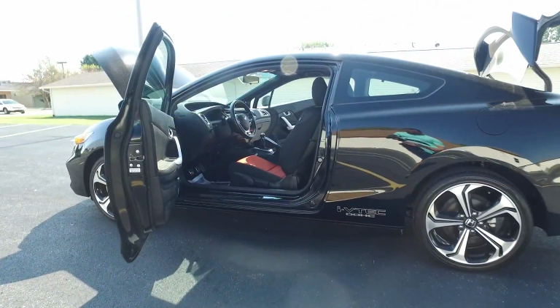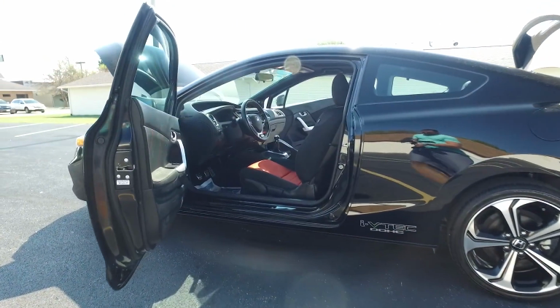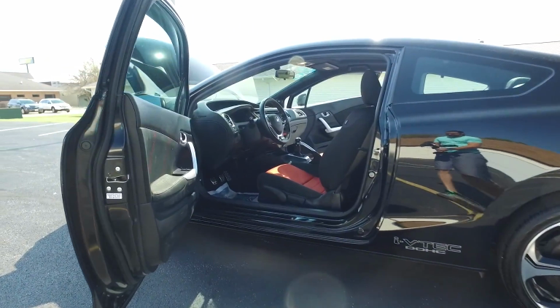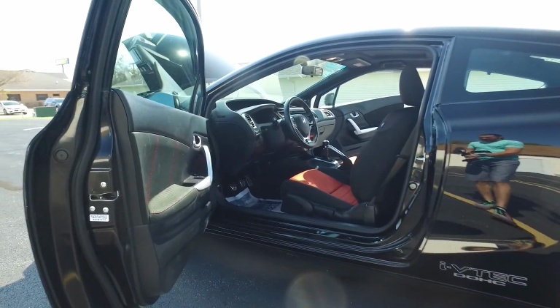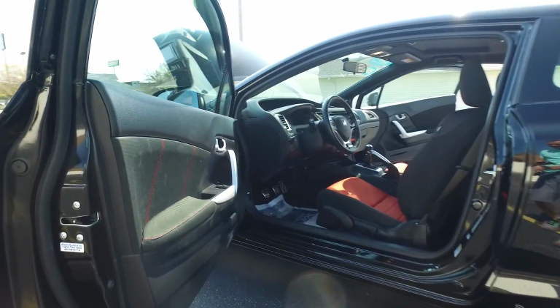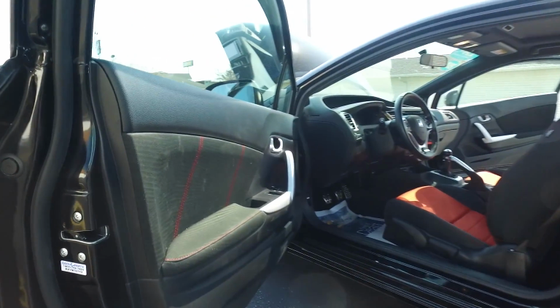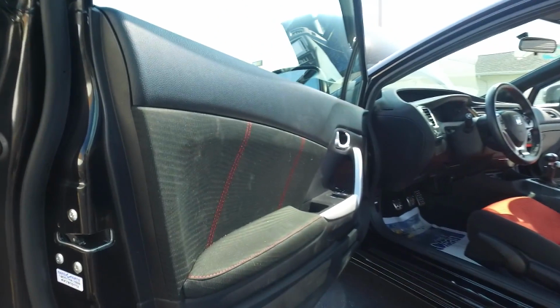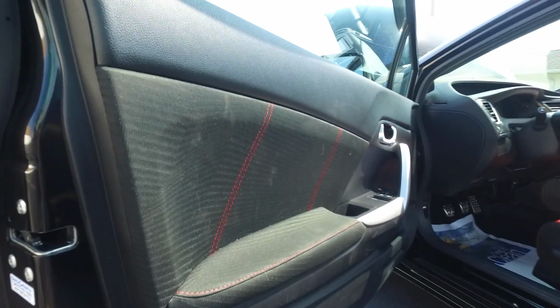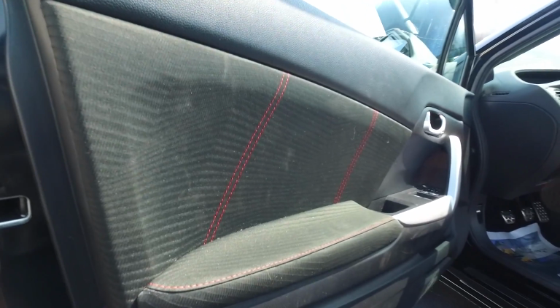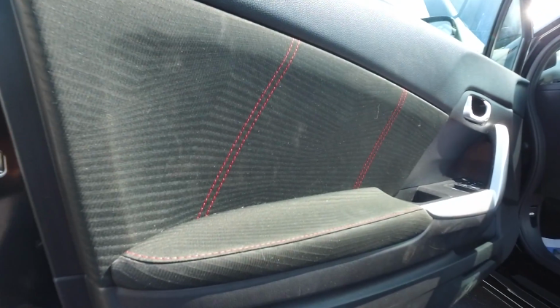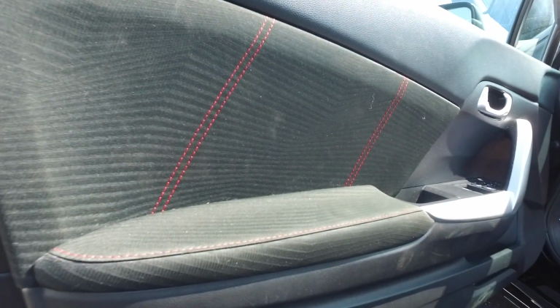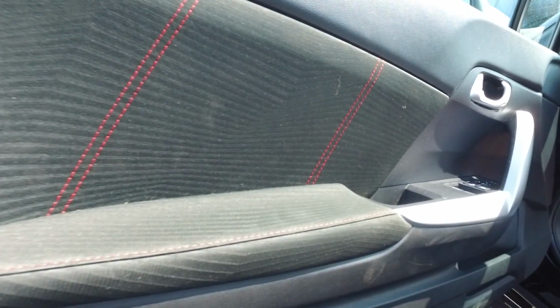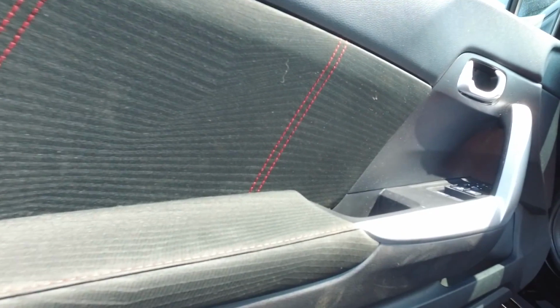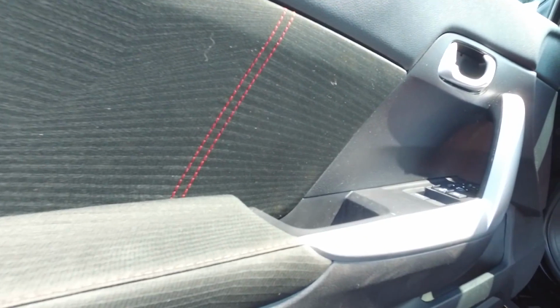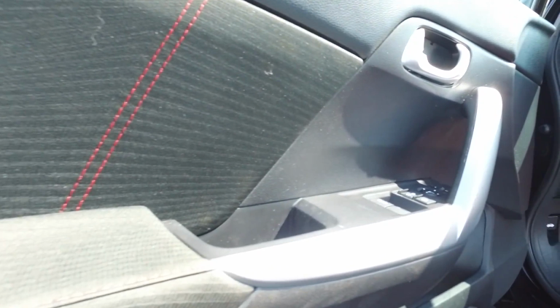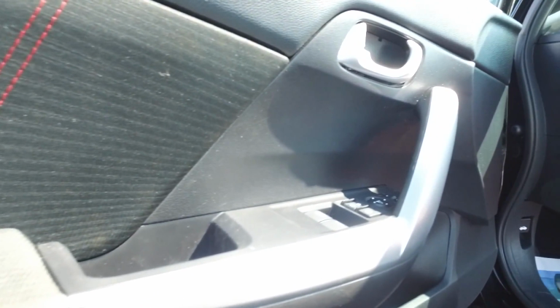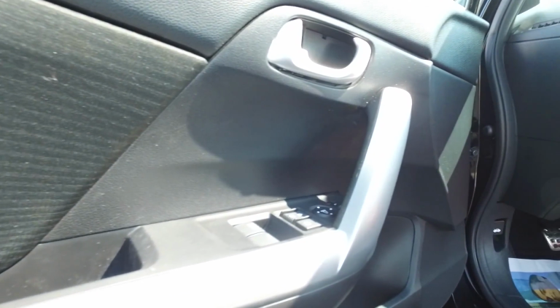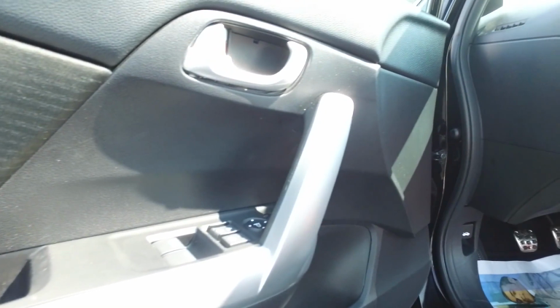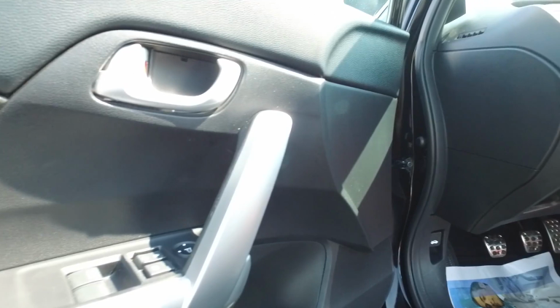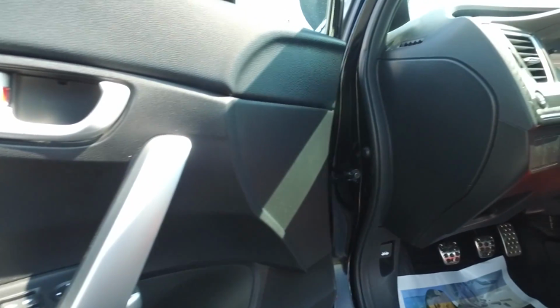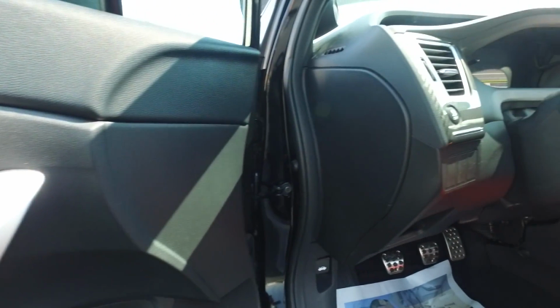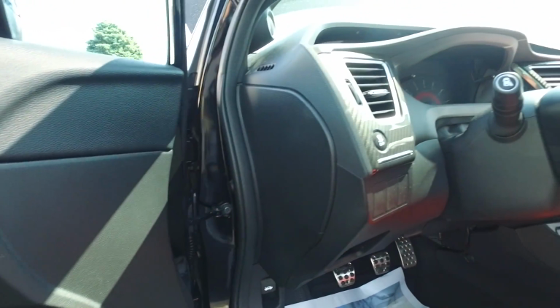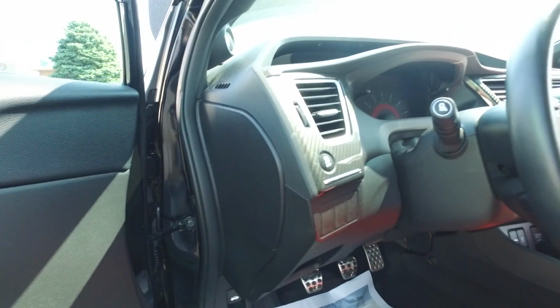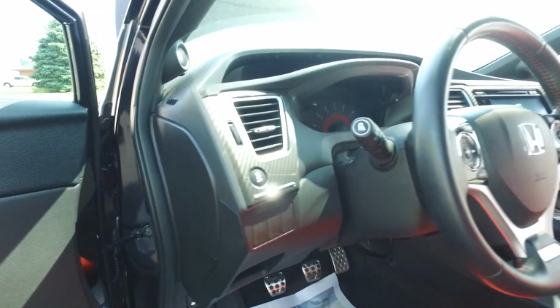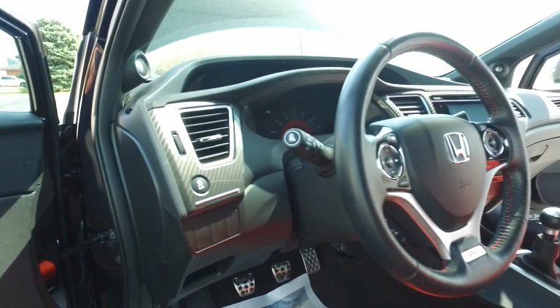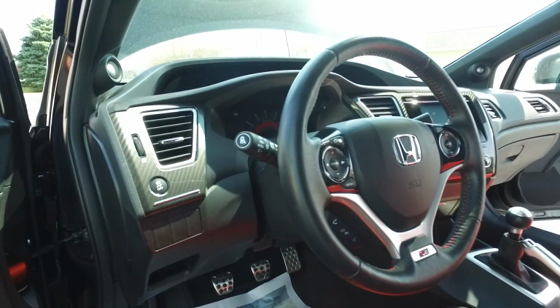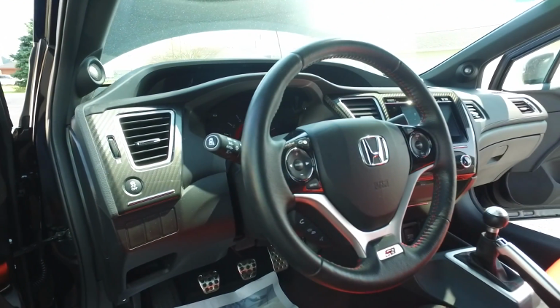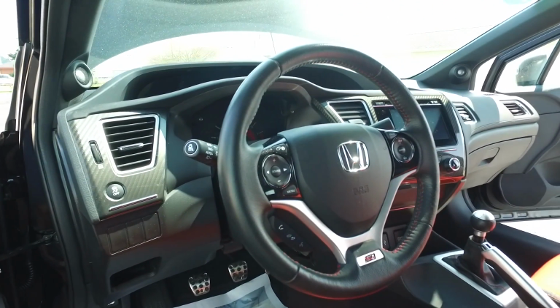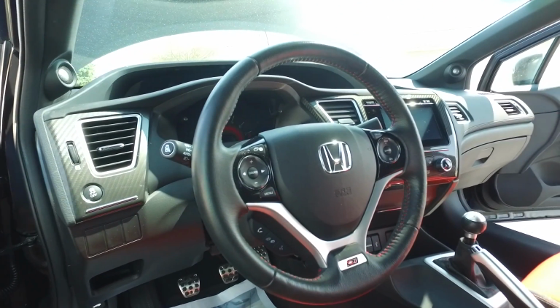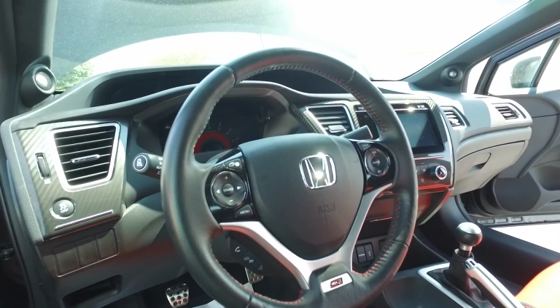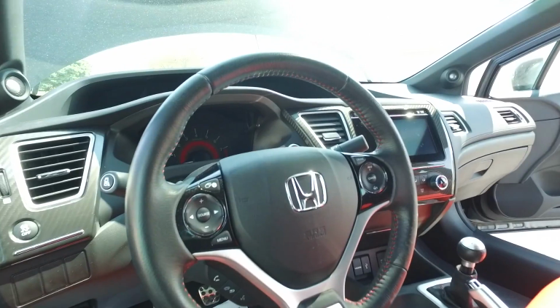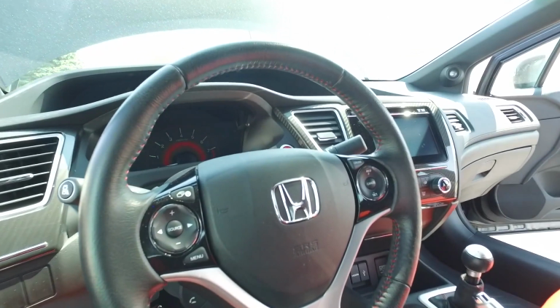Alright guys, here we are headed on to the interior of the Civic. Nice little red stitching throughout, power windows, power locks, power mirrors, traction control — we've got the little side view mirror with this one as well.